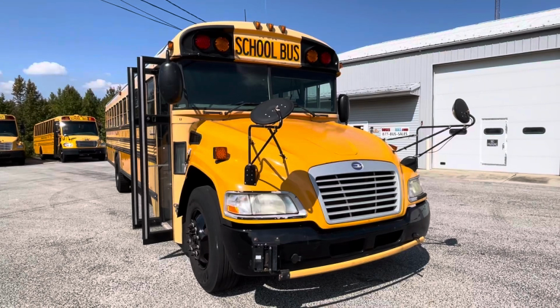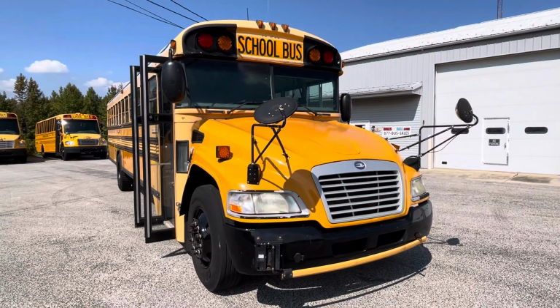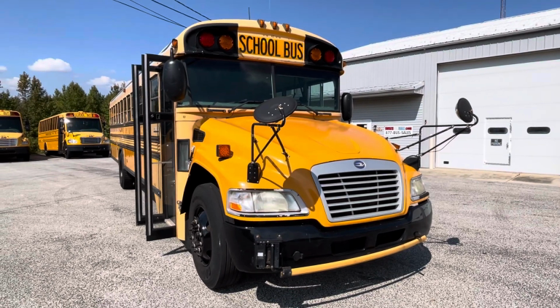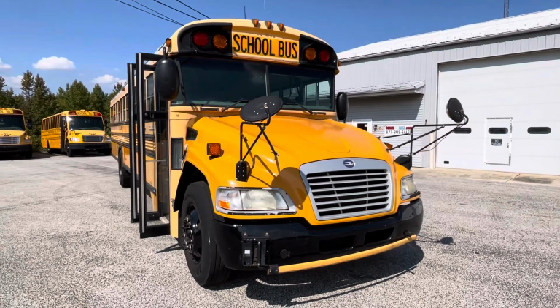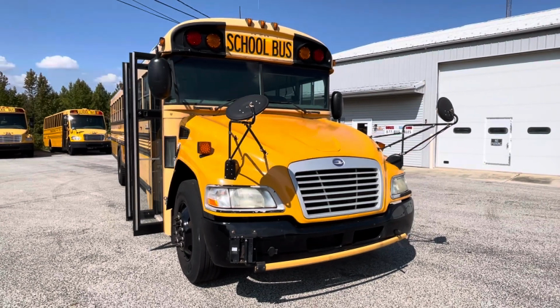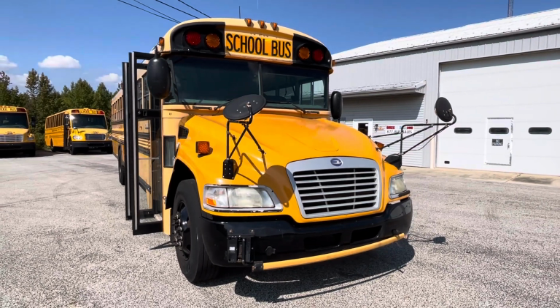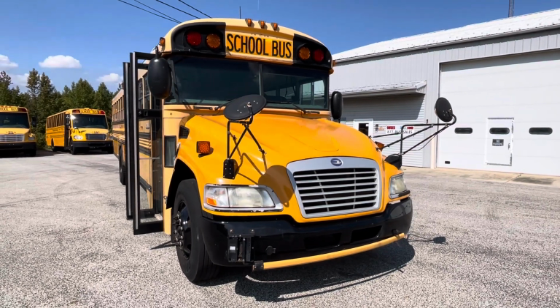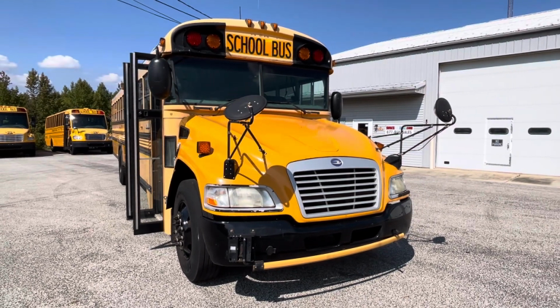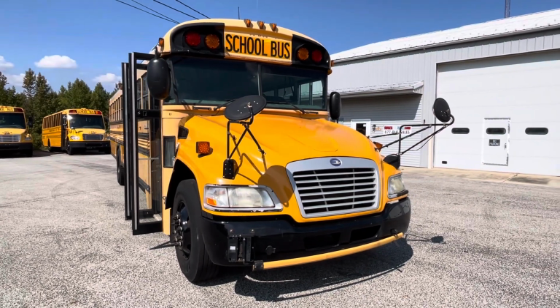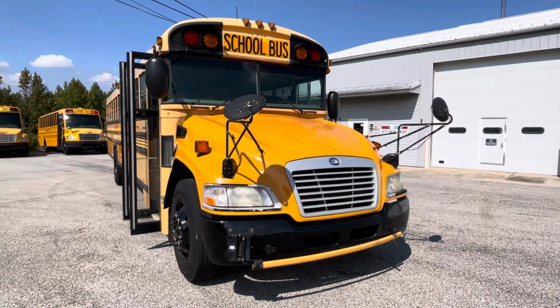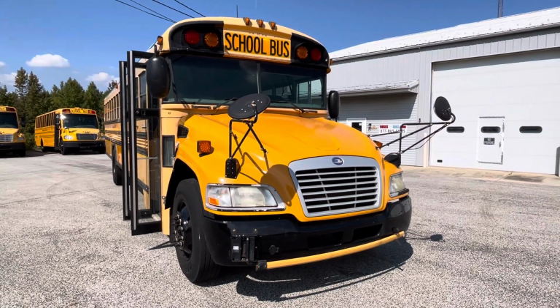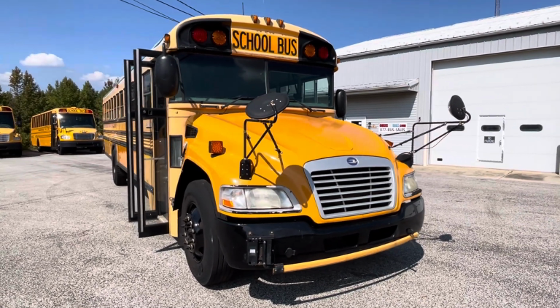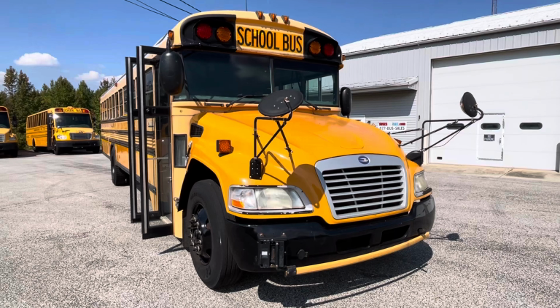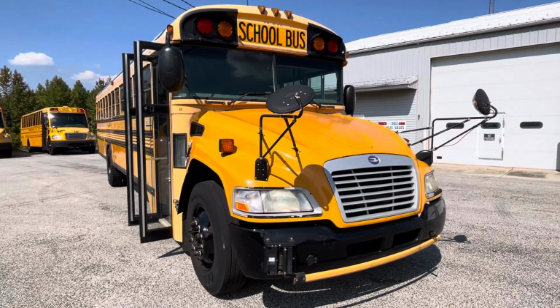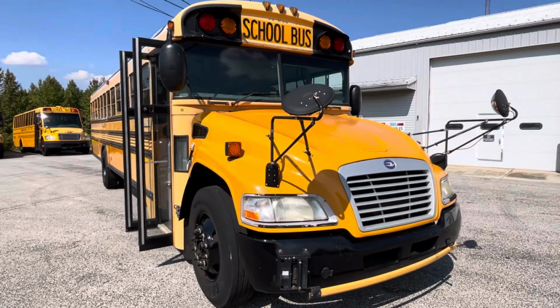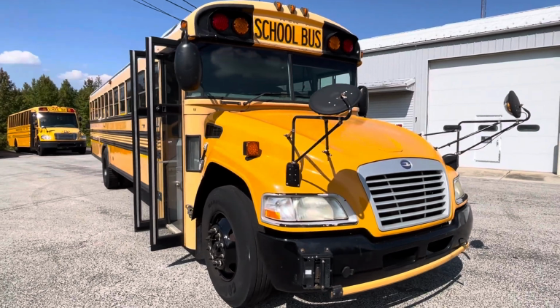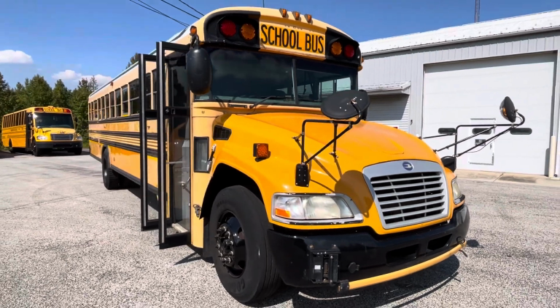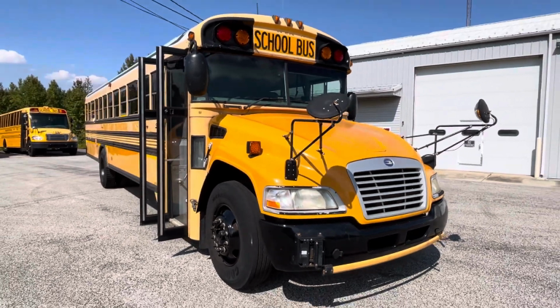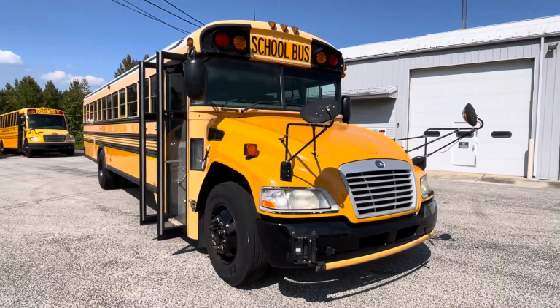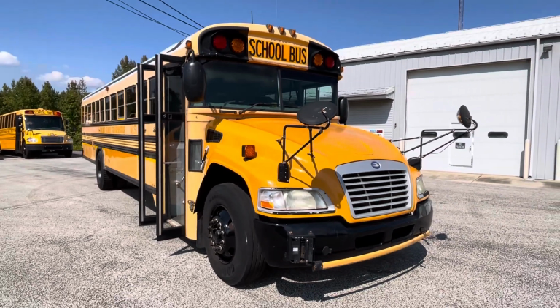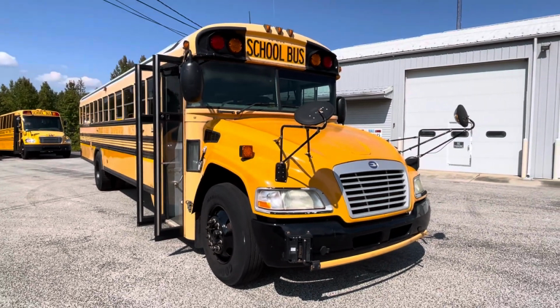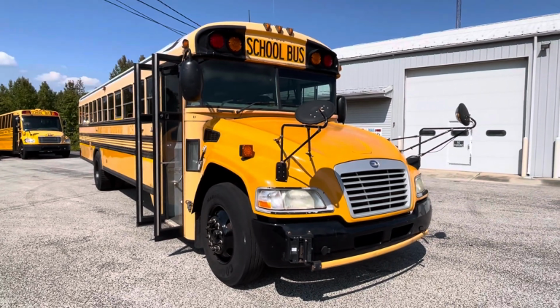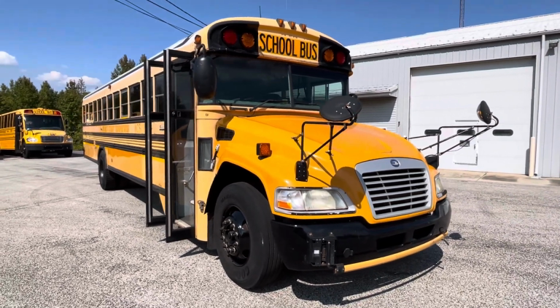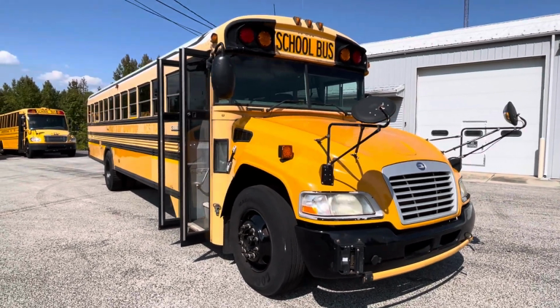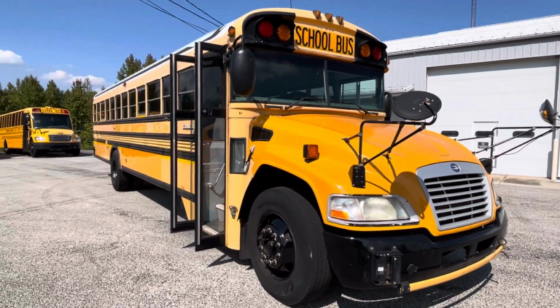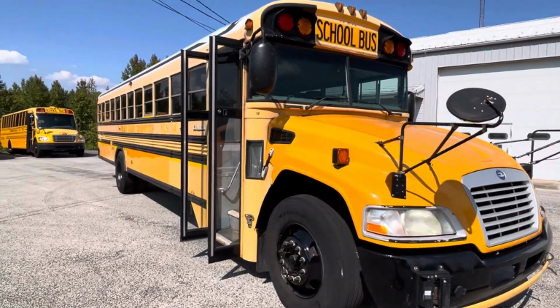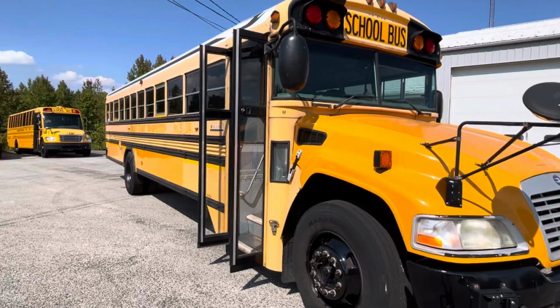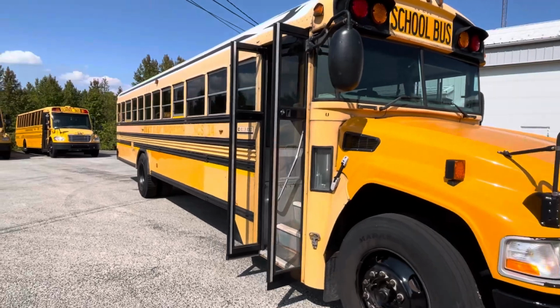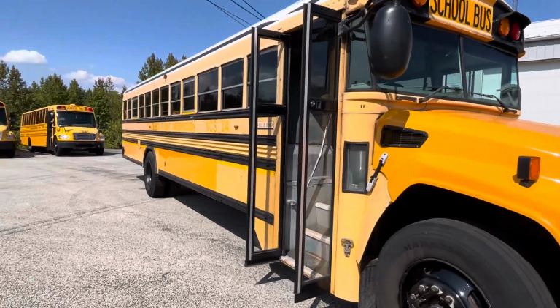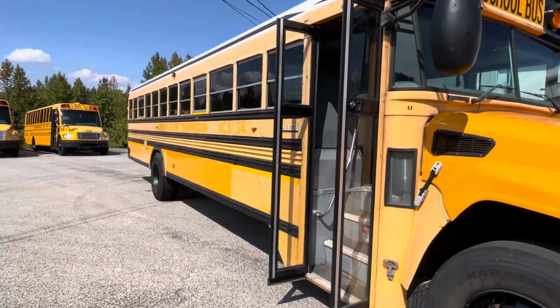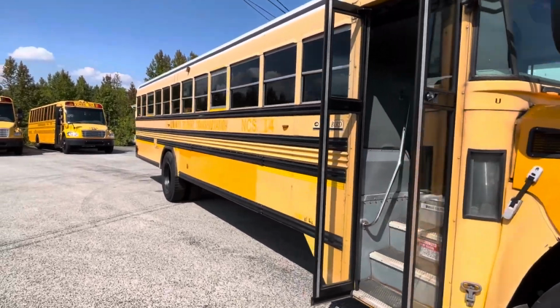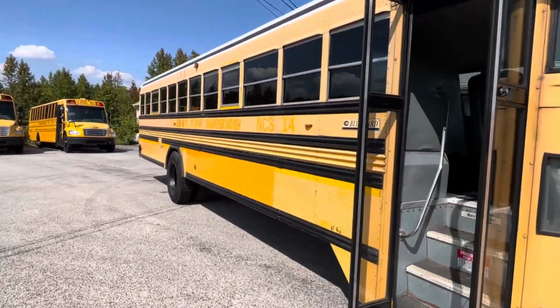Hi, it's George again from busesforsale.com. Here today checking out a used bus that's available for sale on our website. It's a 2010 Bluebird Vision, a 72-passenger full-size school bus.